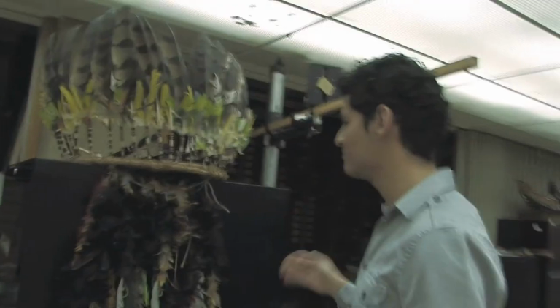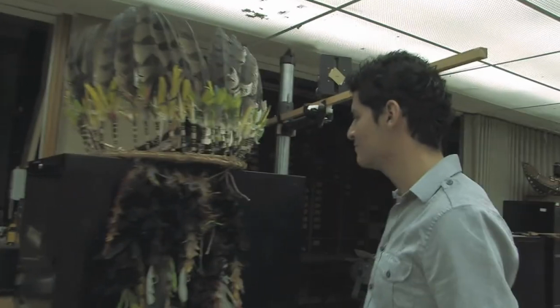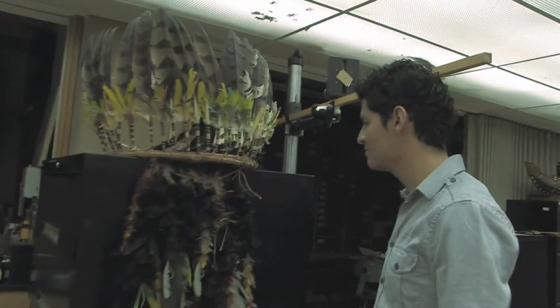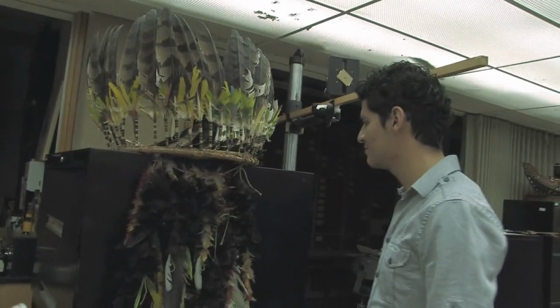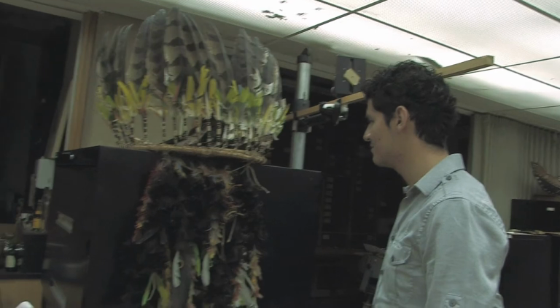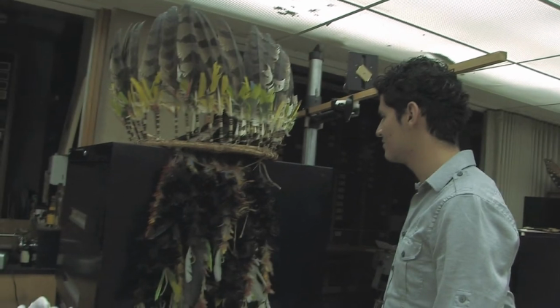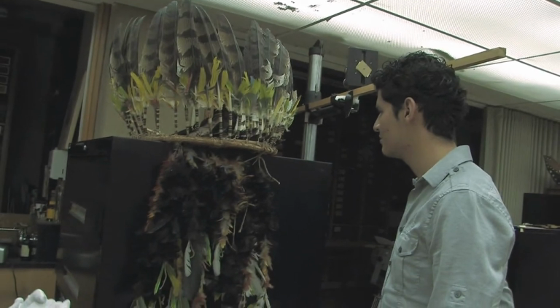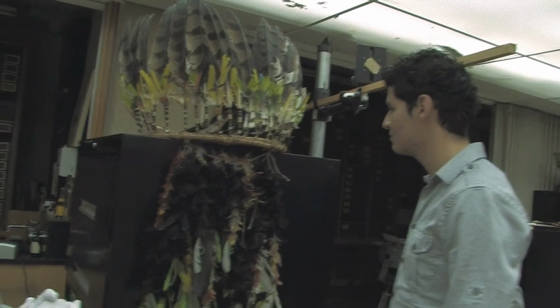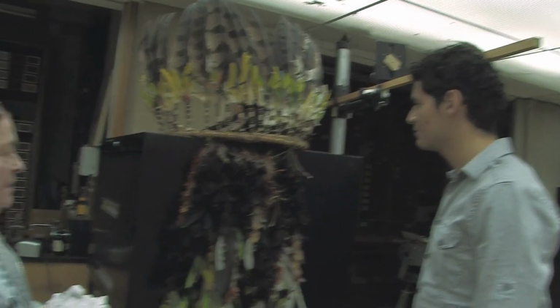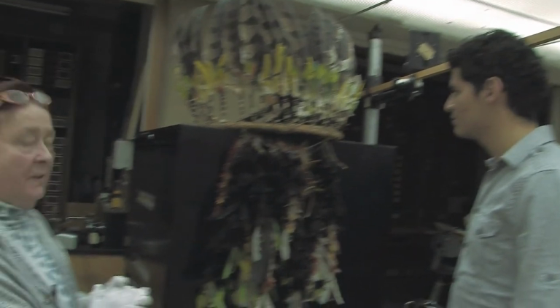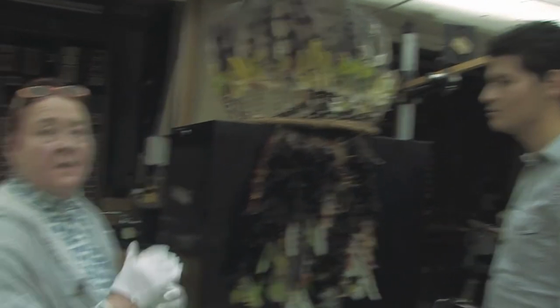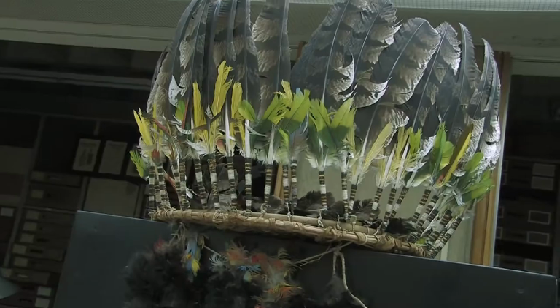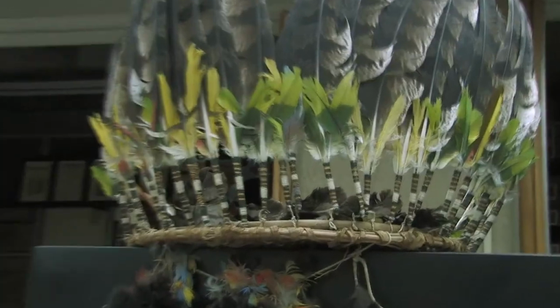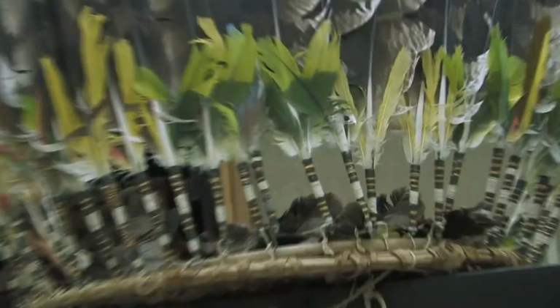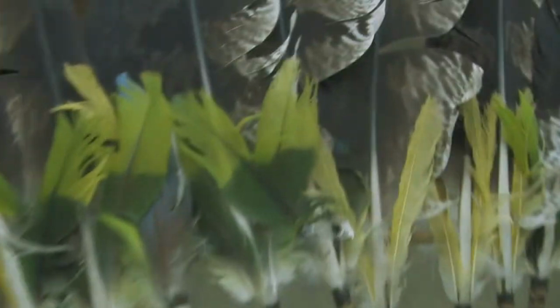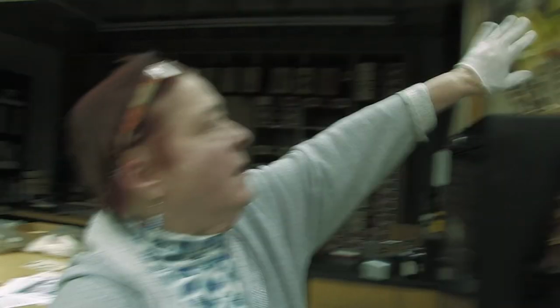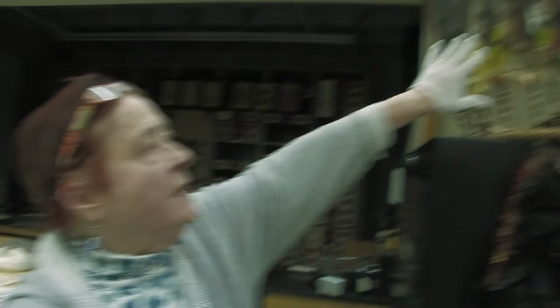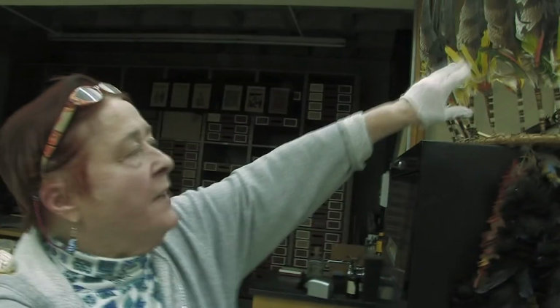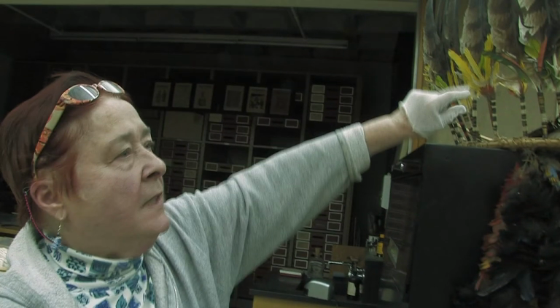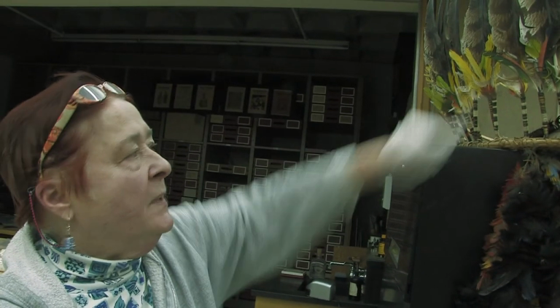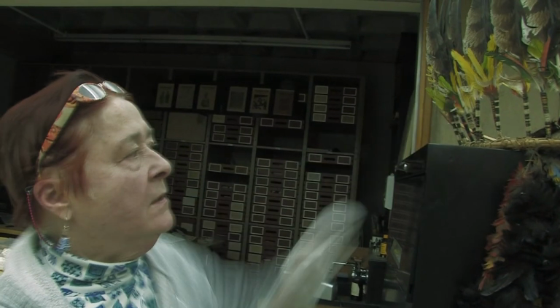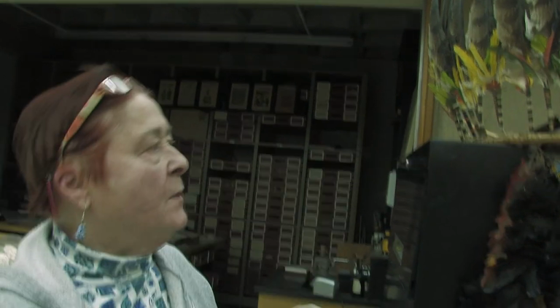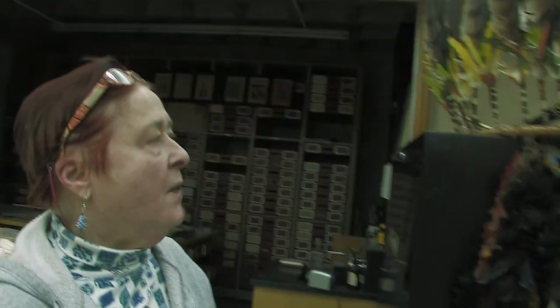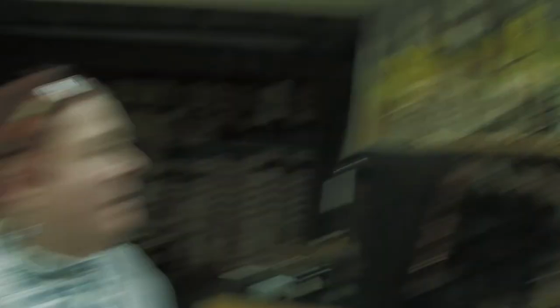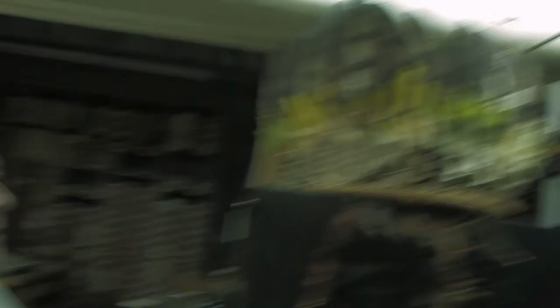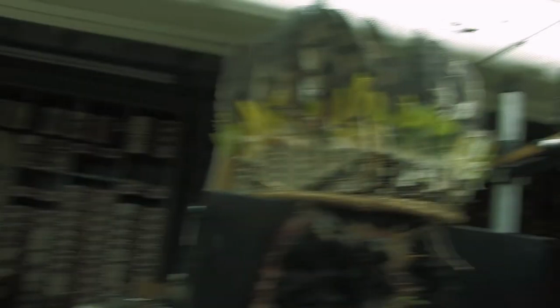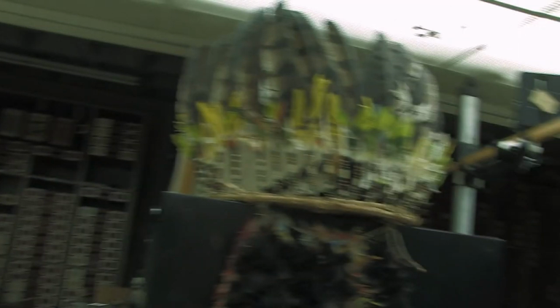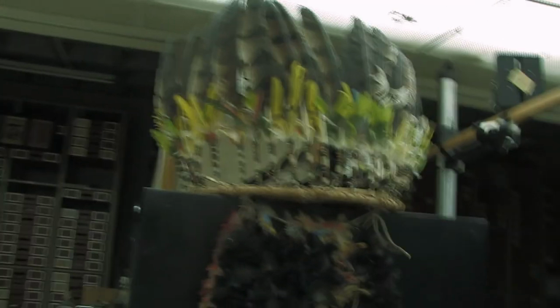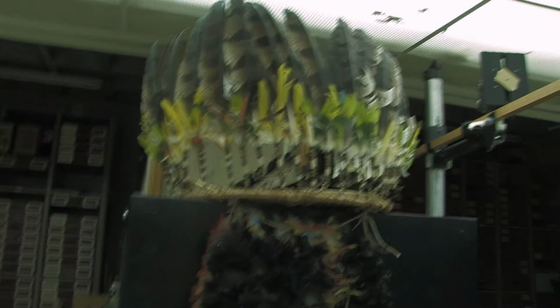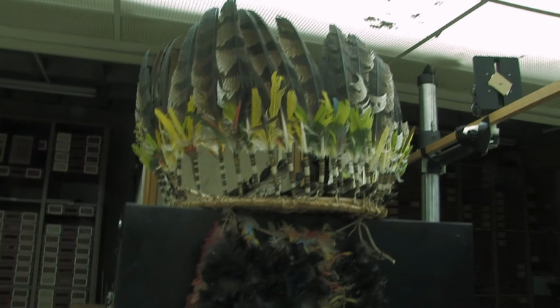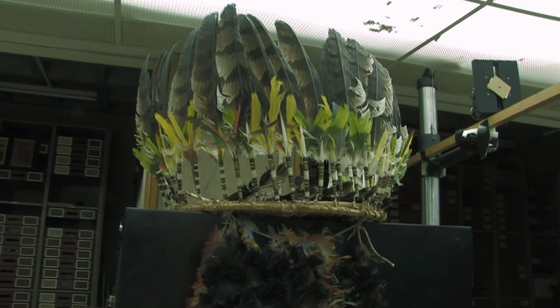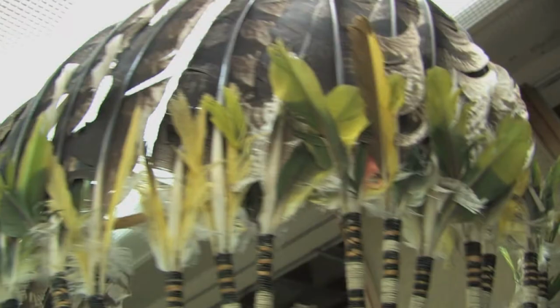This is part of the chief's dance costume for the Kachinala people. These are harpy eagle feathers, and the harpy eagle is the most prized bird because it hunts monkeys, for one thing.